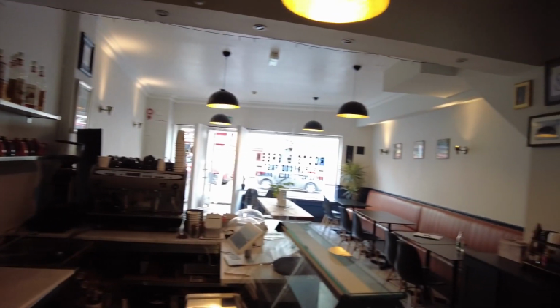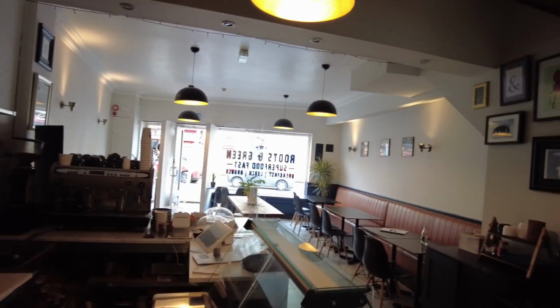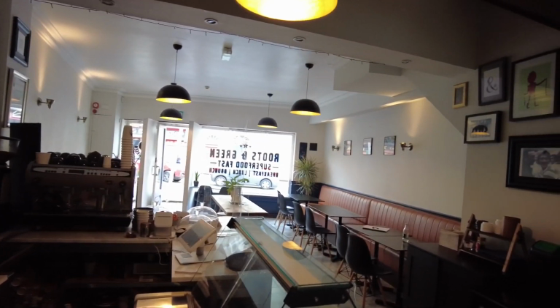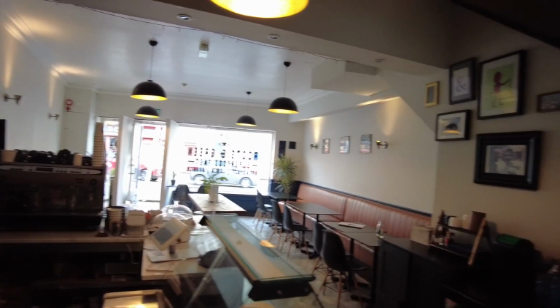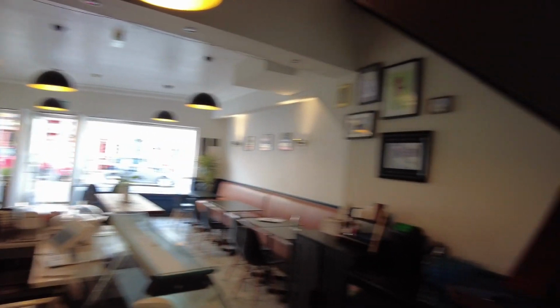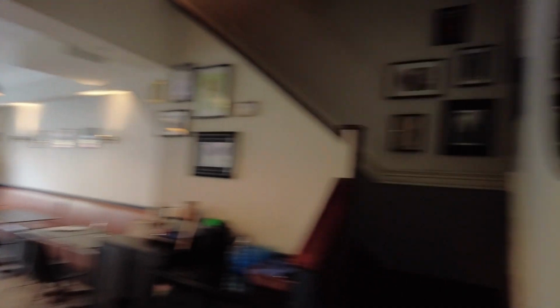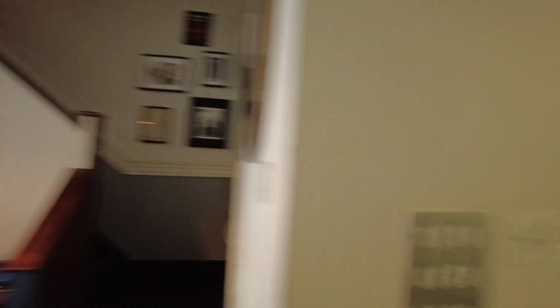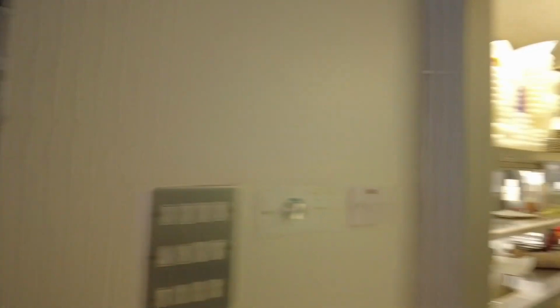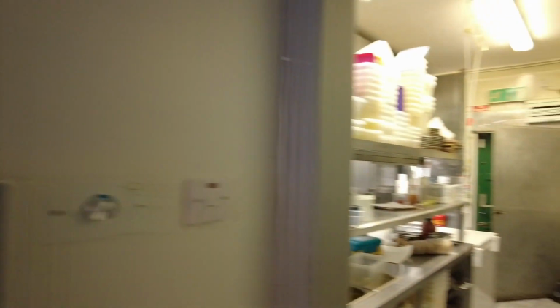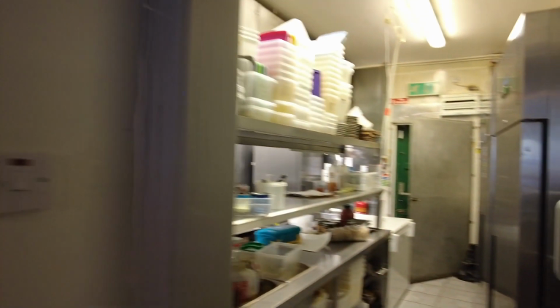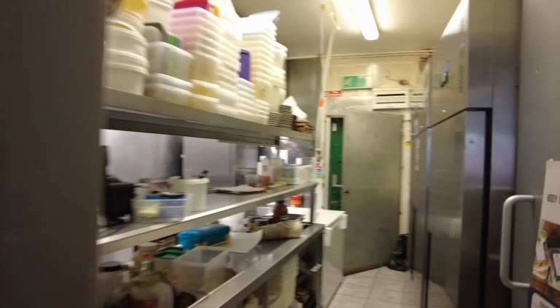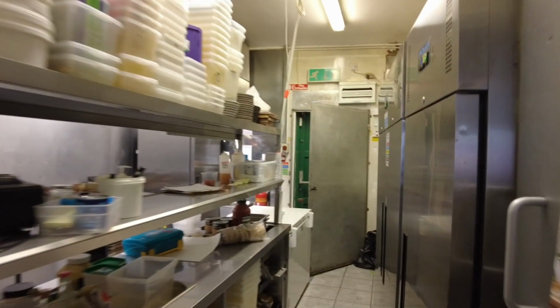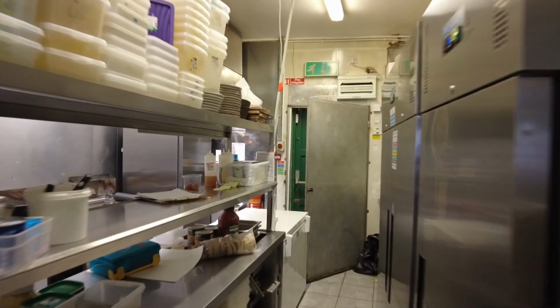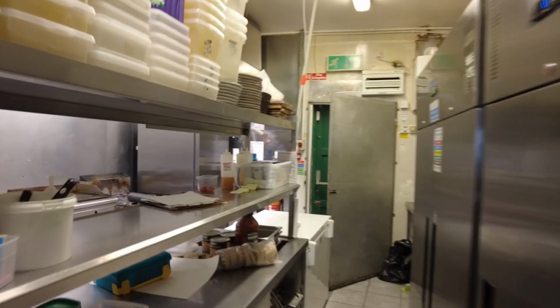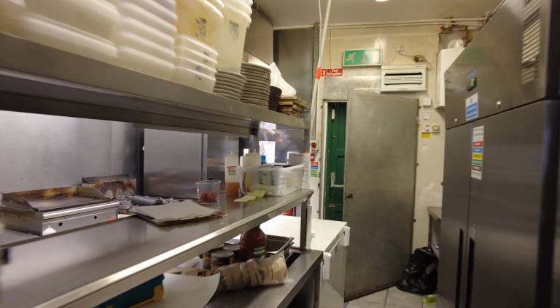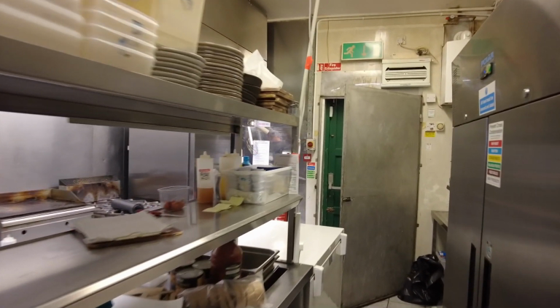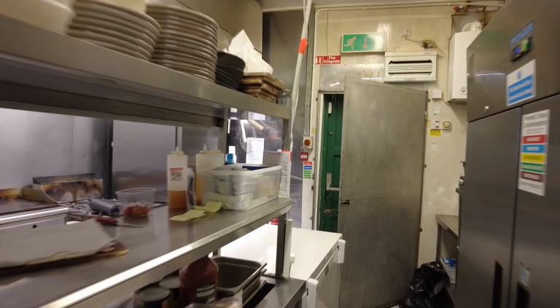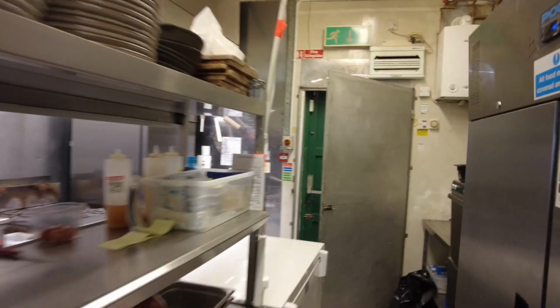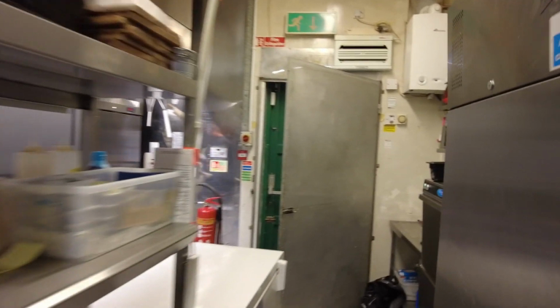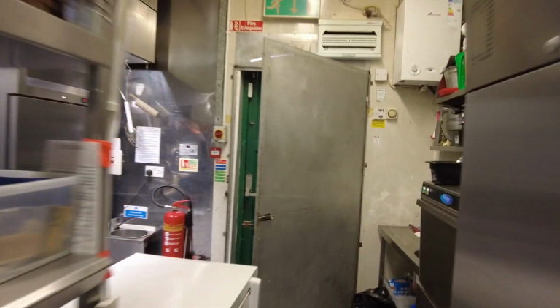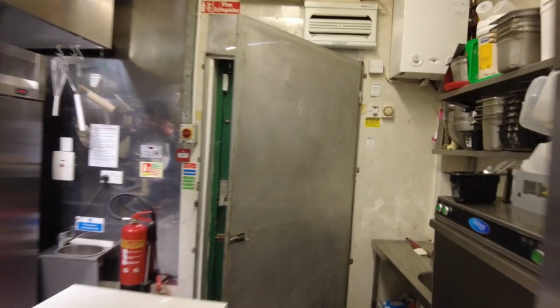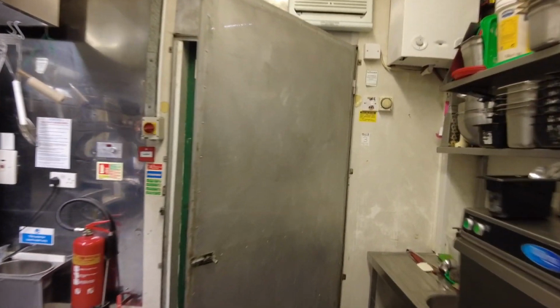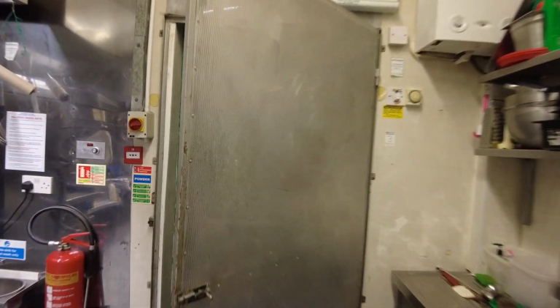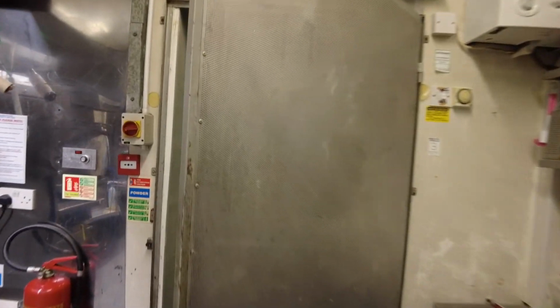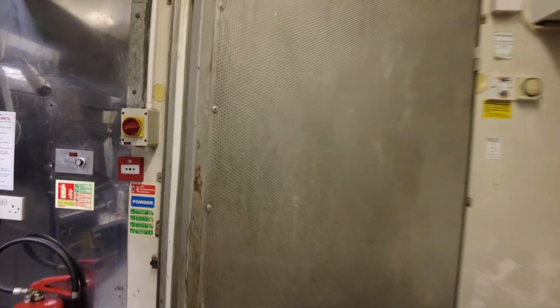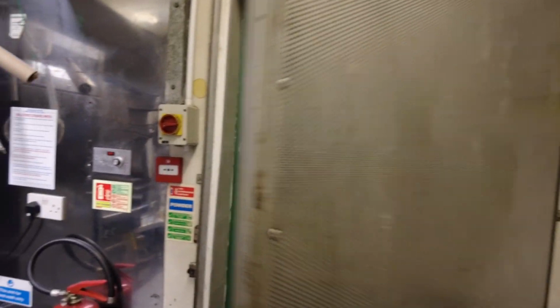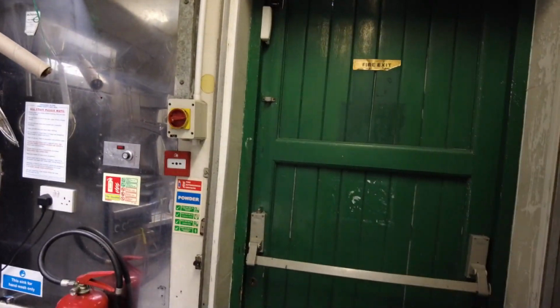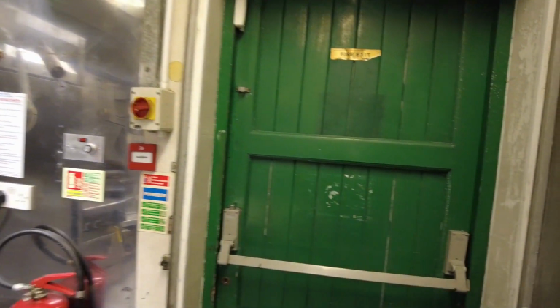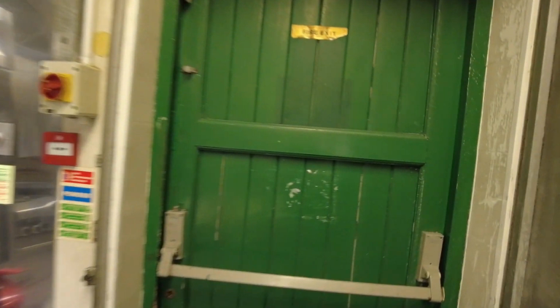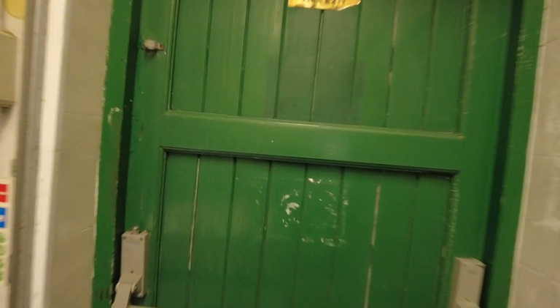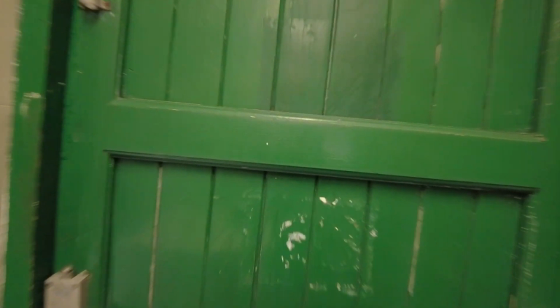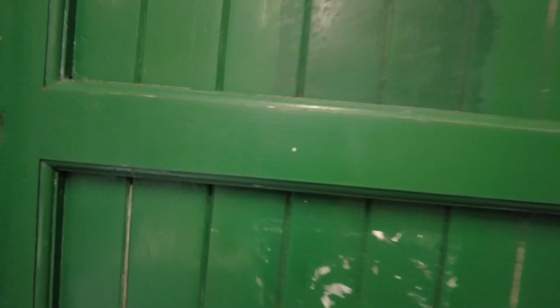That's the dining area. Moving back here to the kitchen area, this area measures around about 25 square meters. Again, equipment is not included, and I'm just going to show you through here to the back.